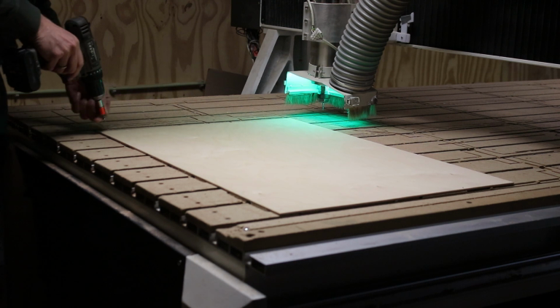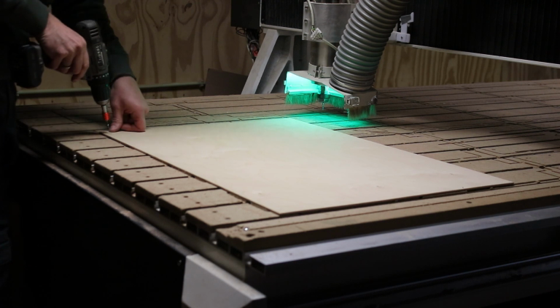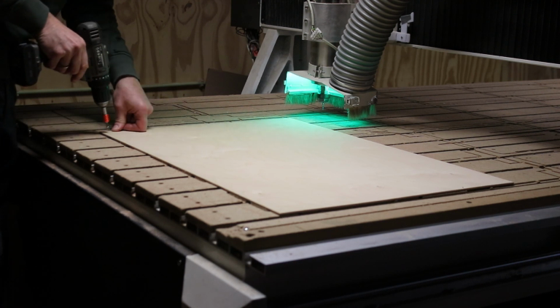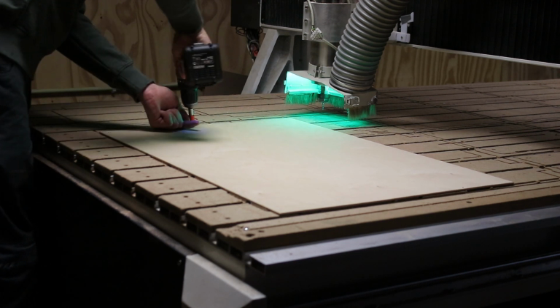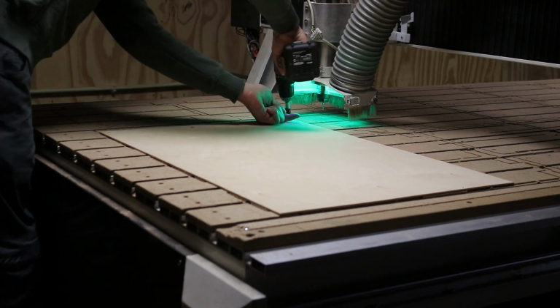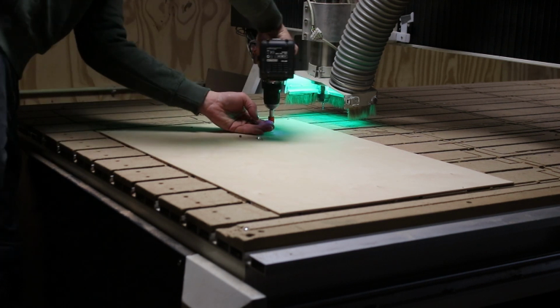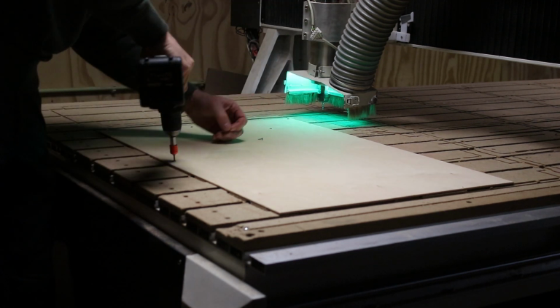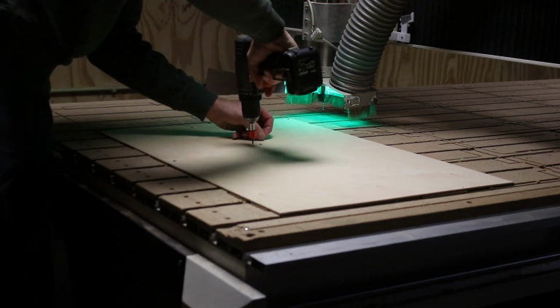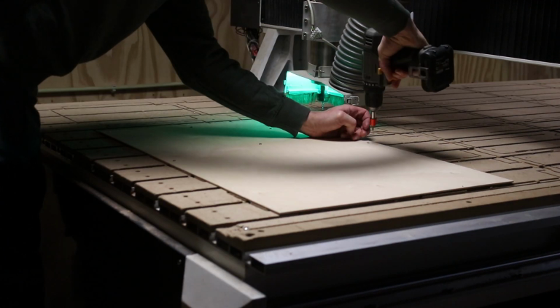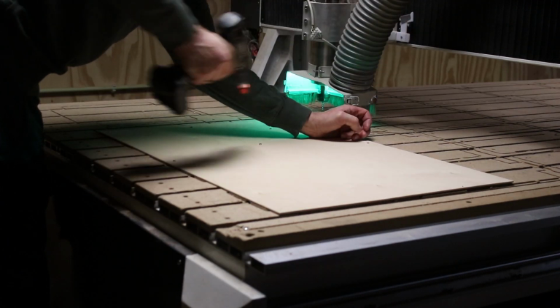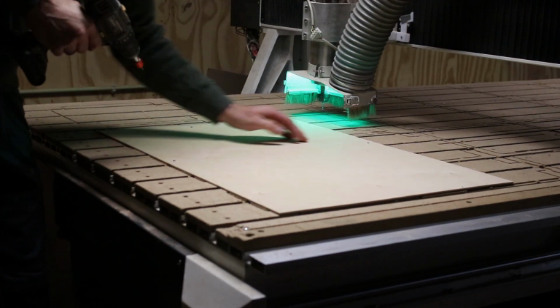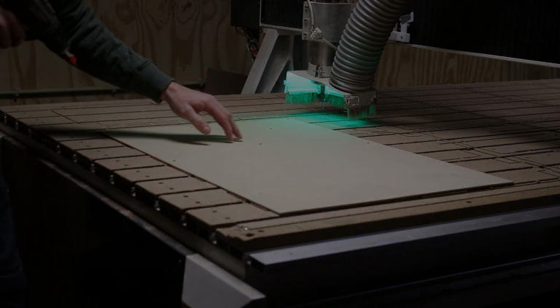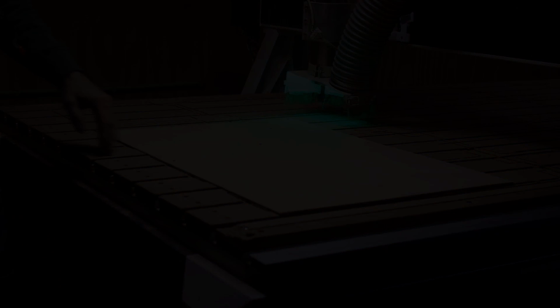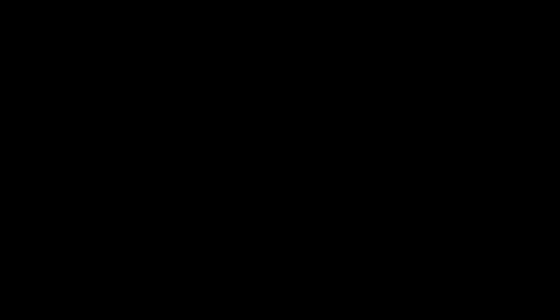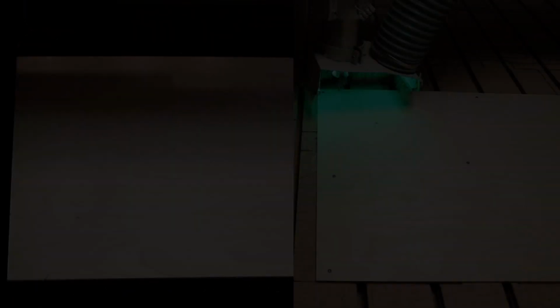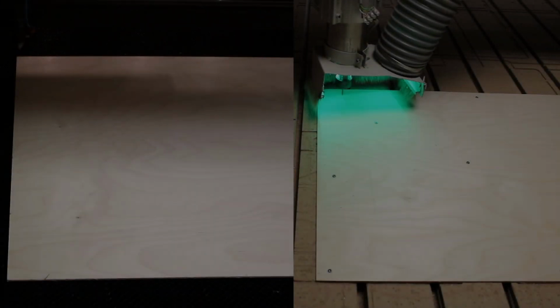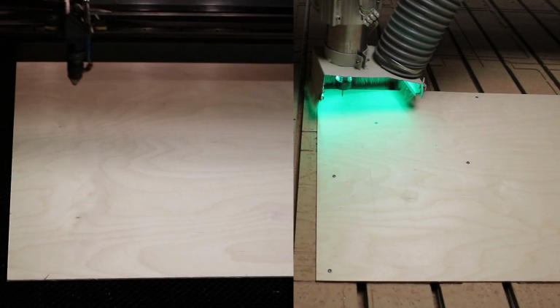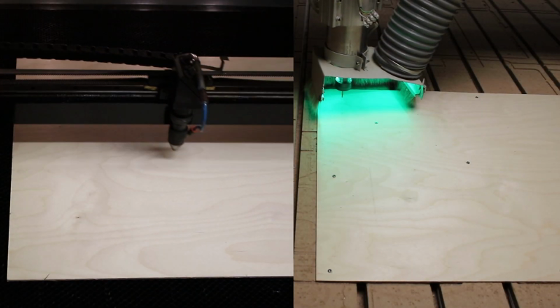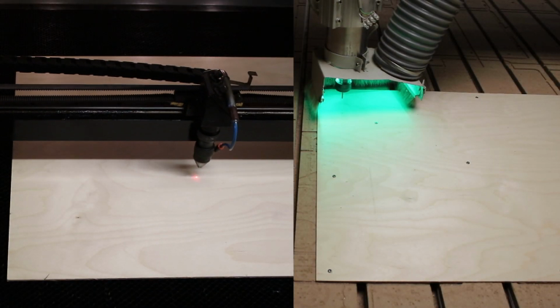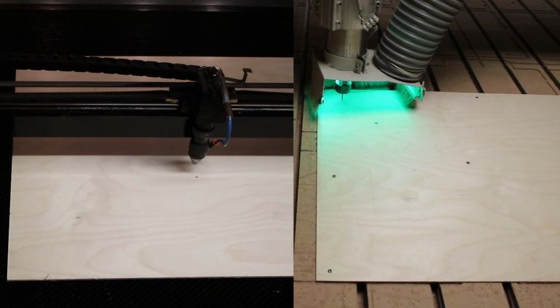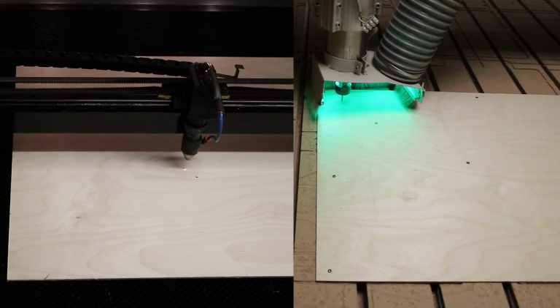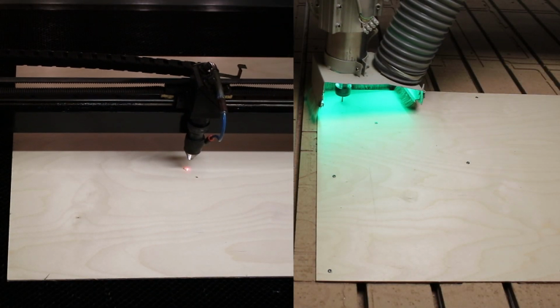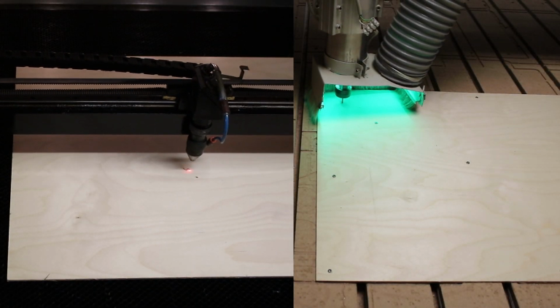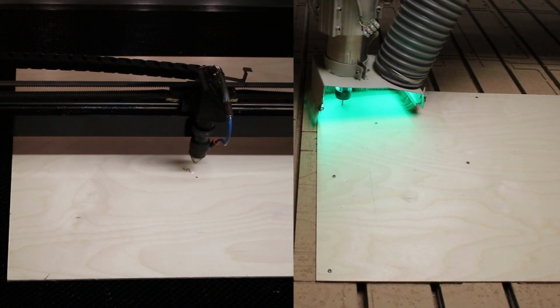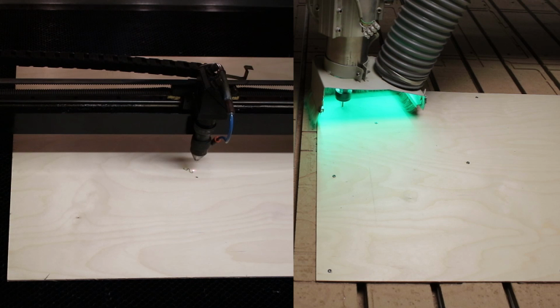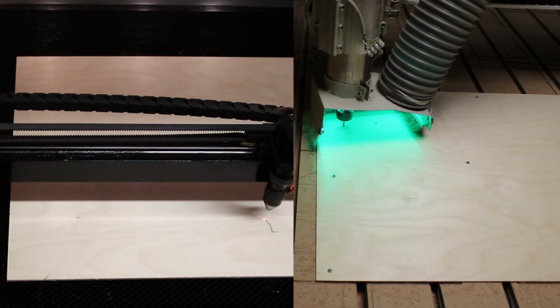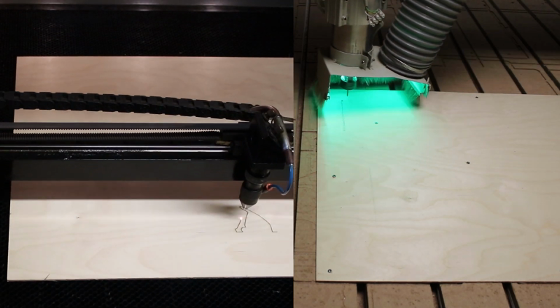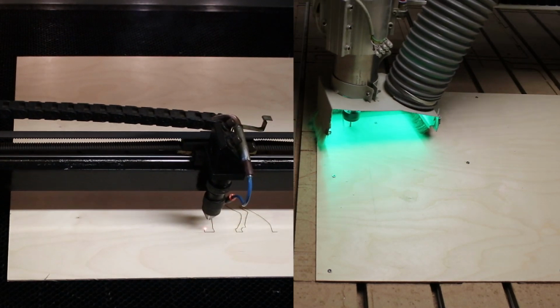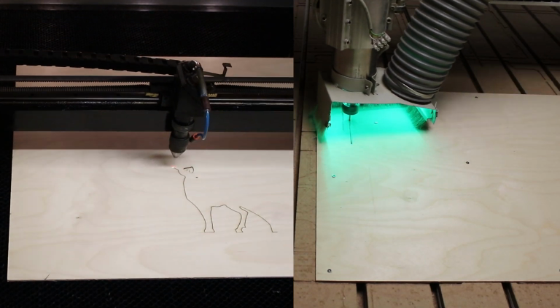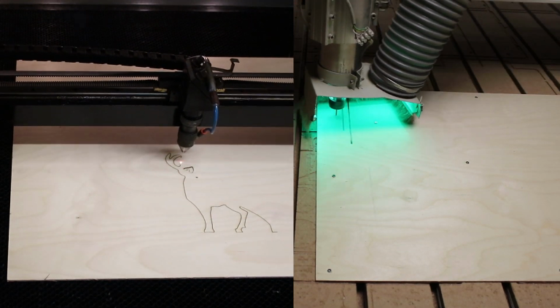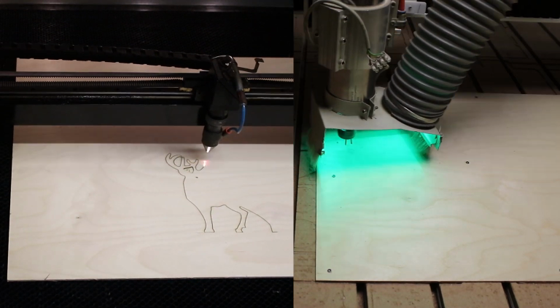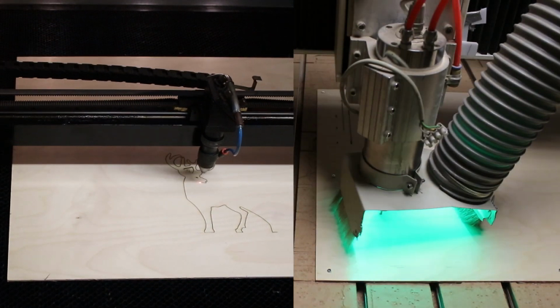I made the drawing in Rhino and converted it into a DXF file format. Although both machines are using the same file, the software of these machines is different, and you can see this in the sequence both machines are cutting the lines.